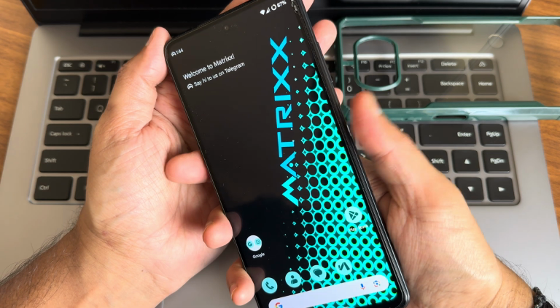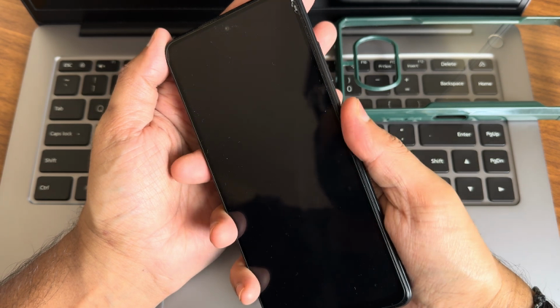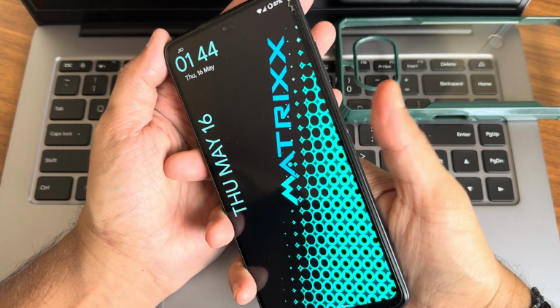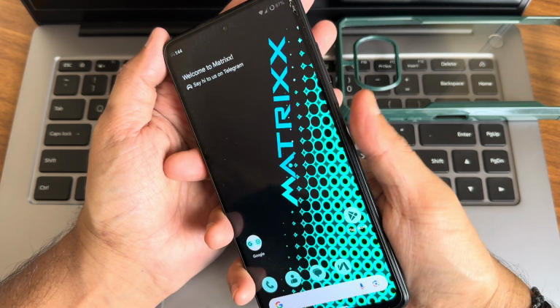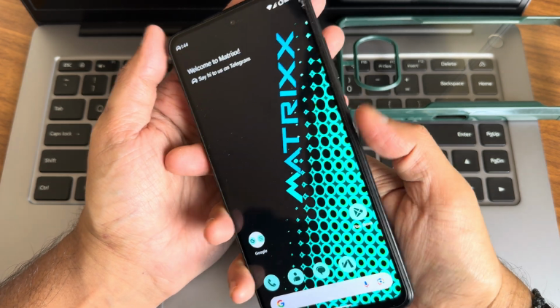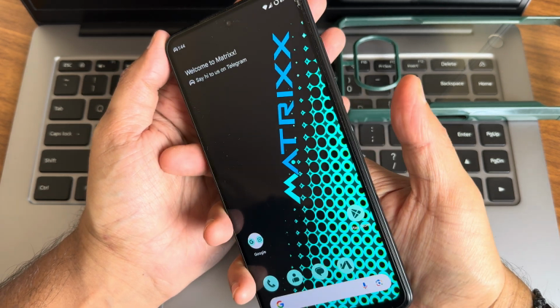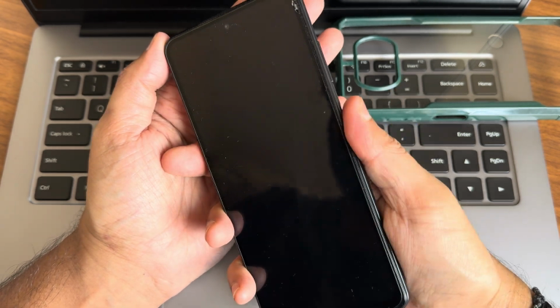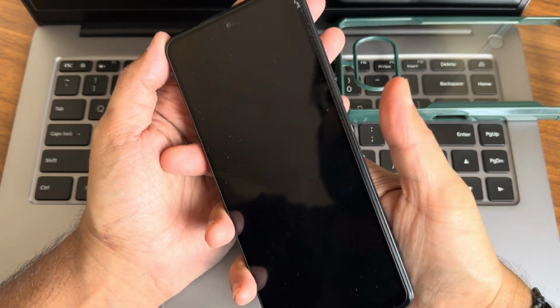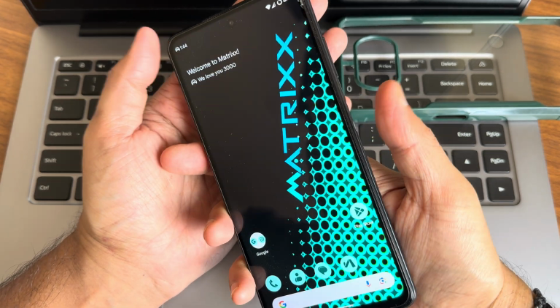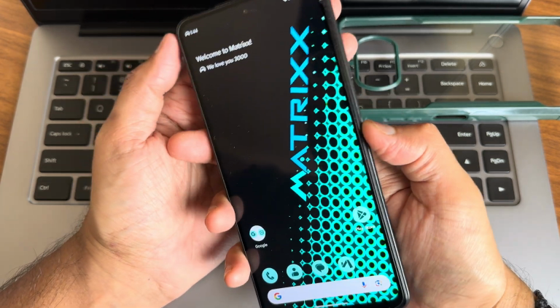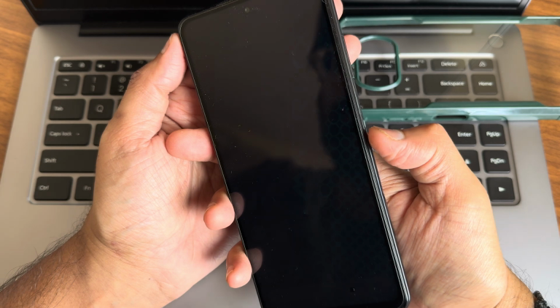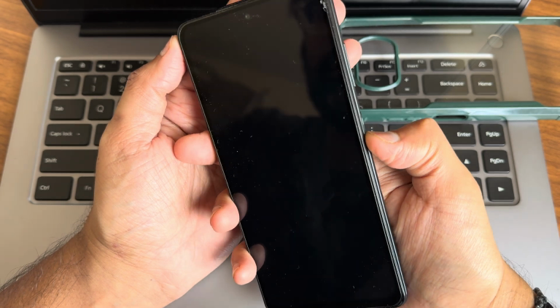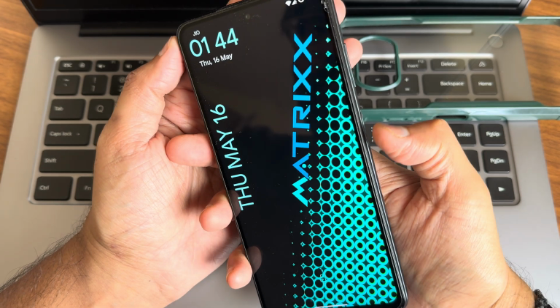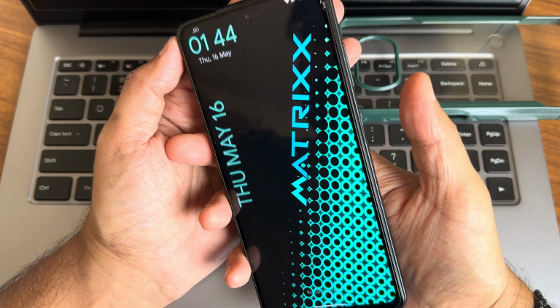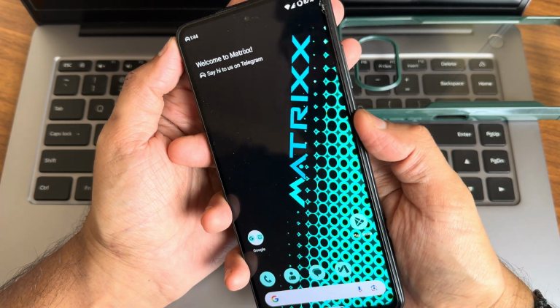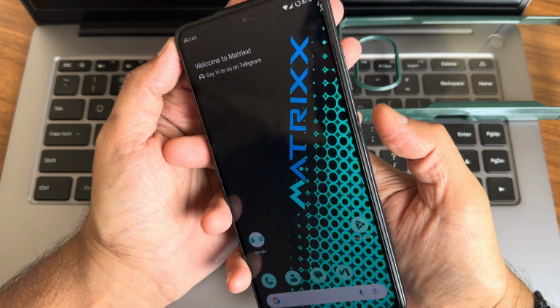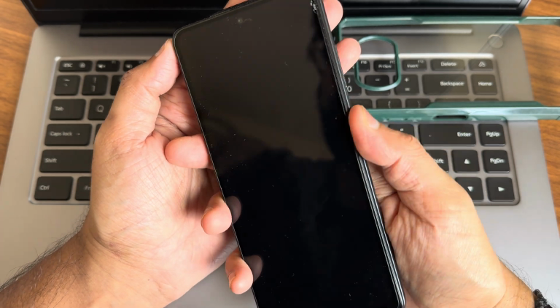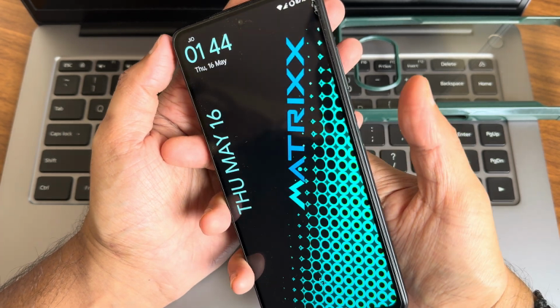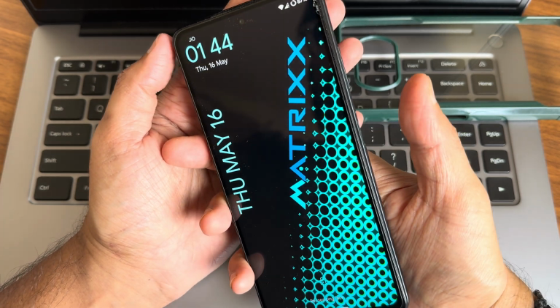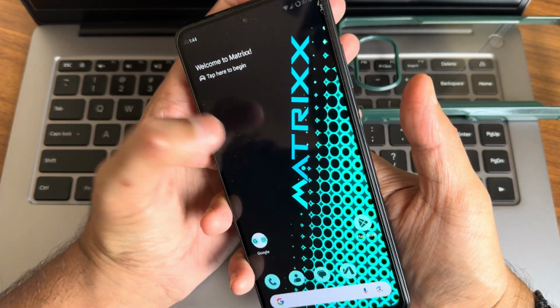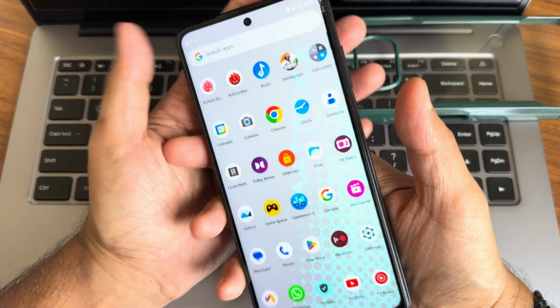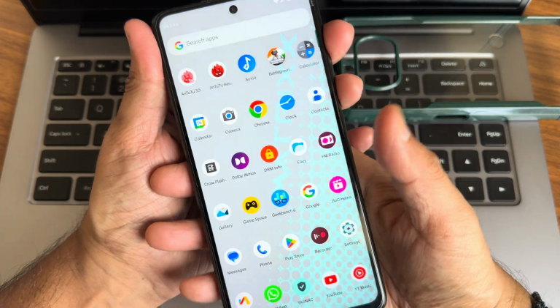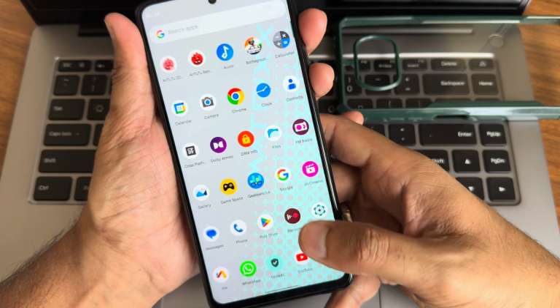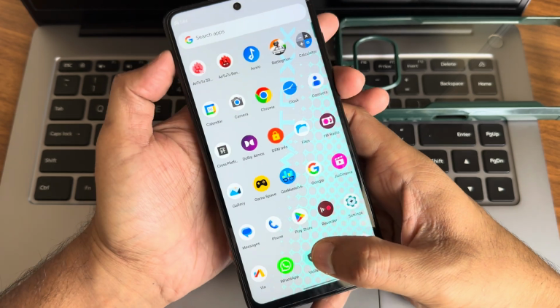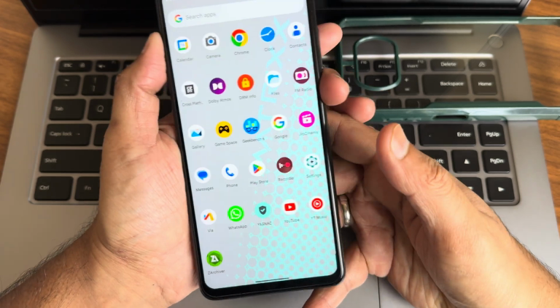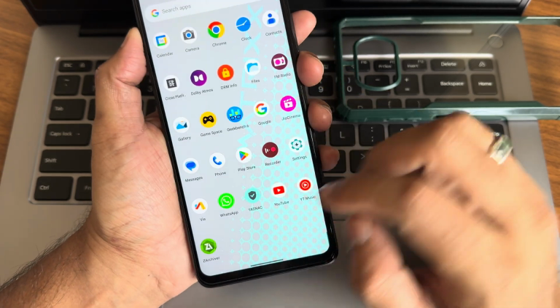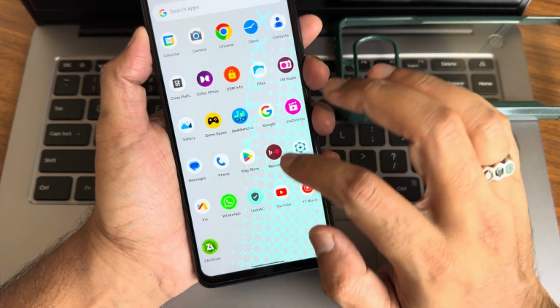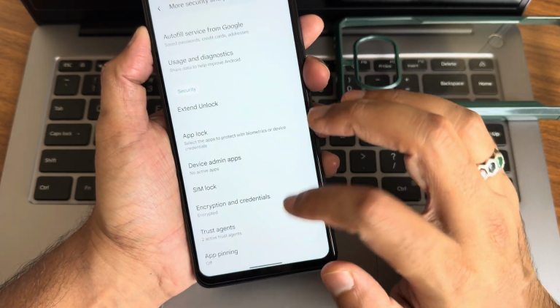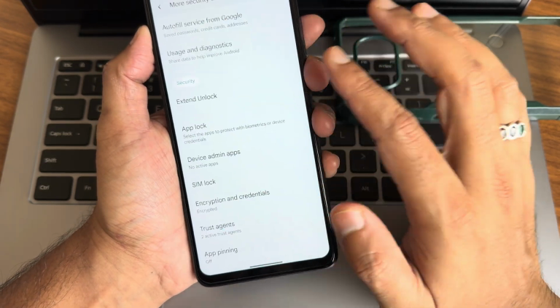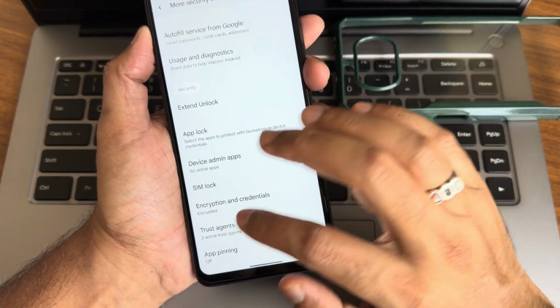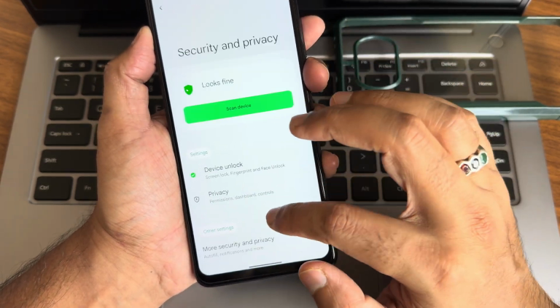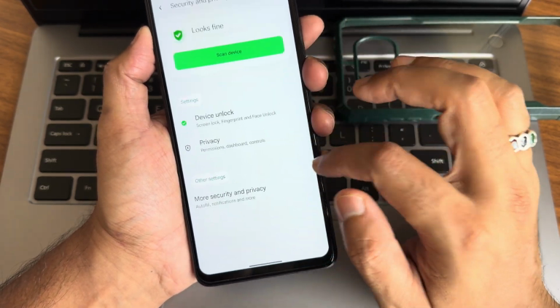The fingerprint unlock is smooth and responsive. Face unlock is also fast enough. Both fingerprint and face unlock work well on this ROM.